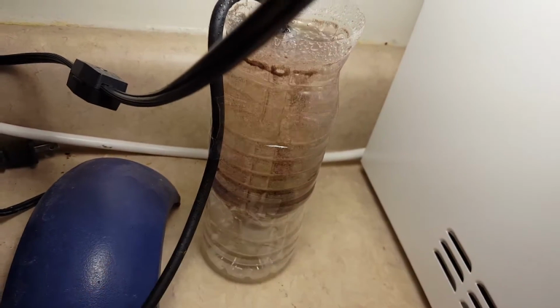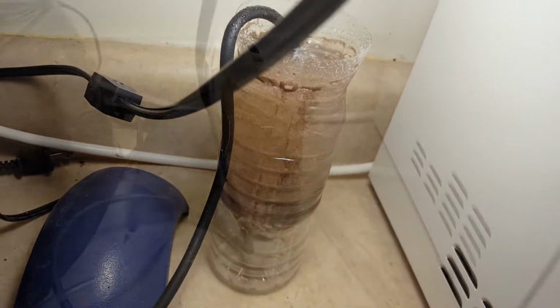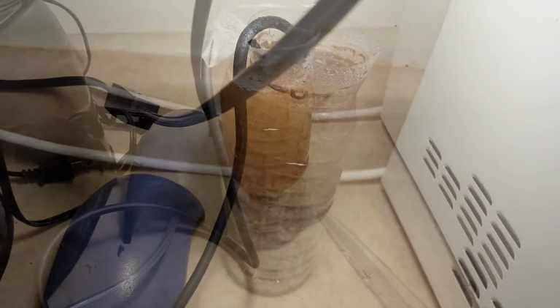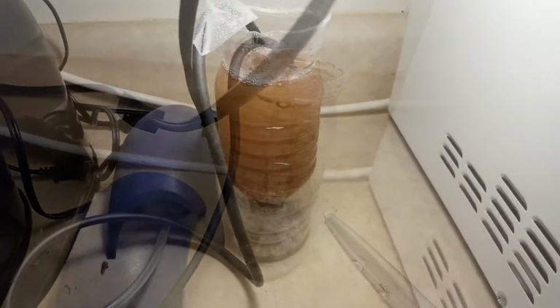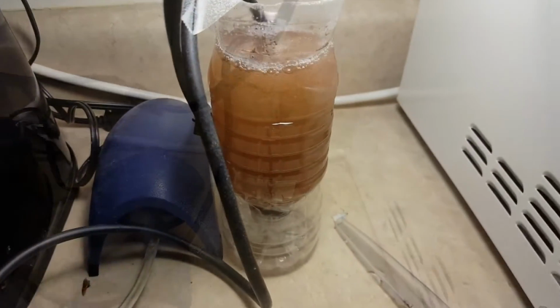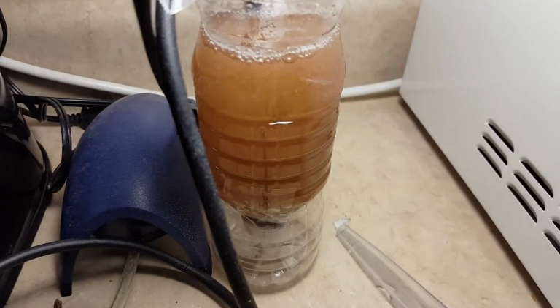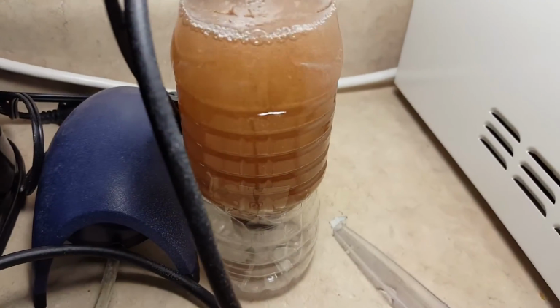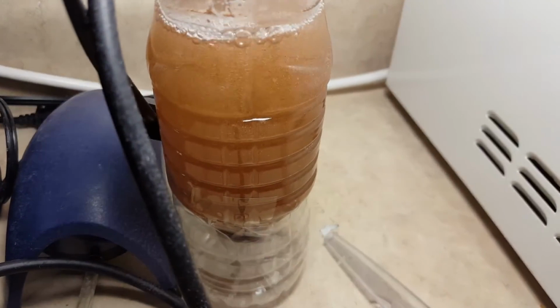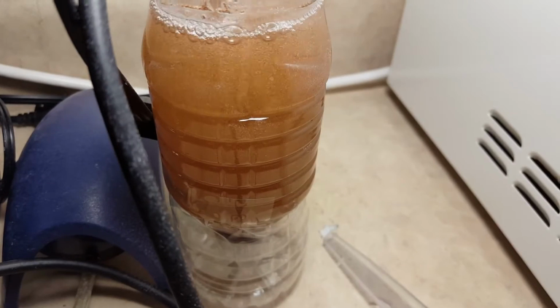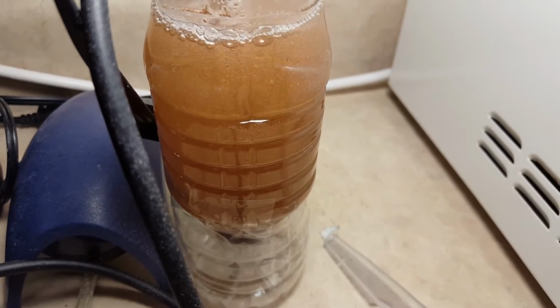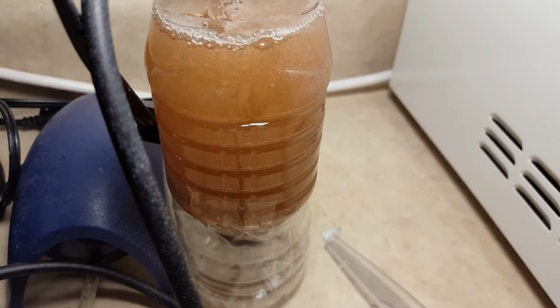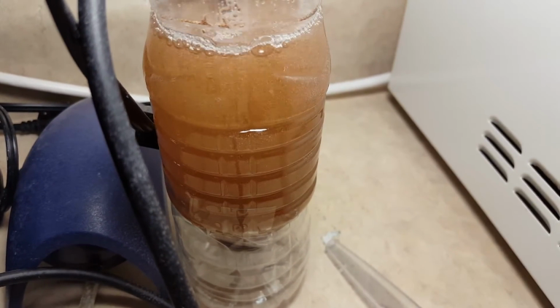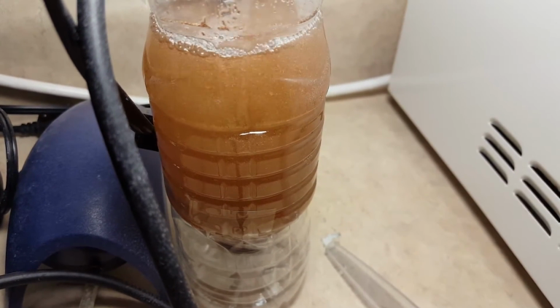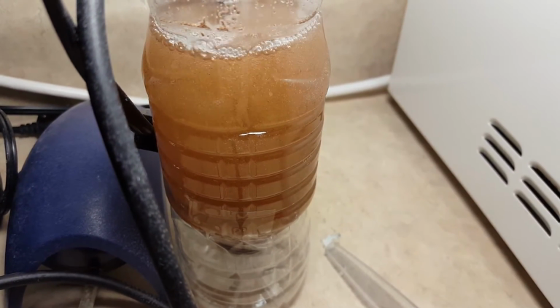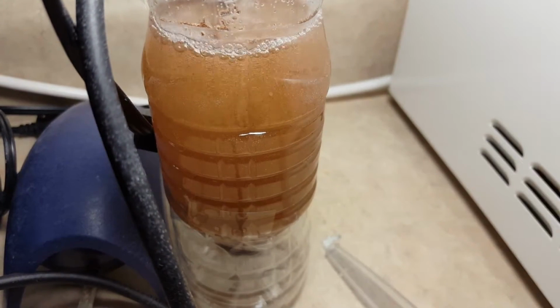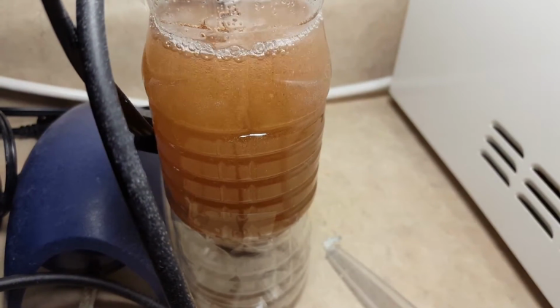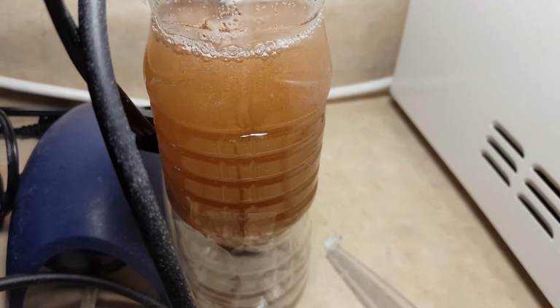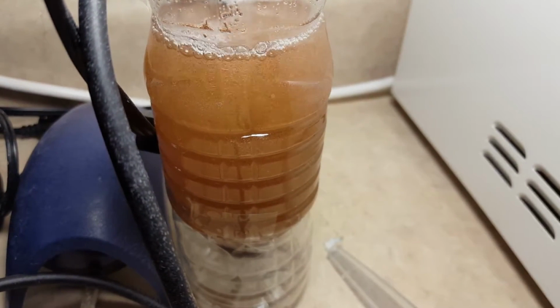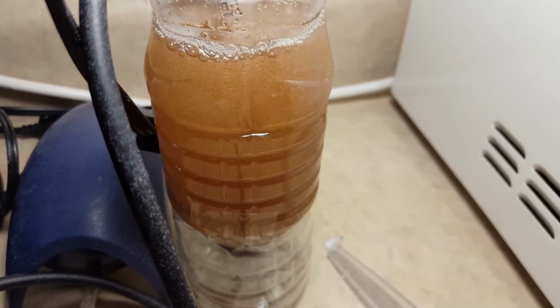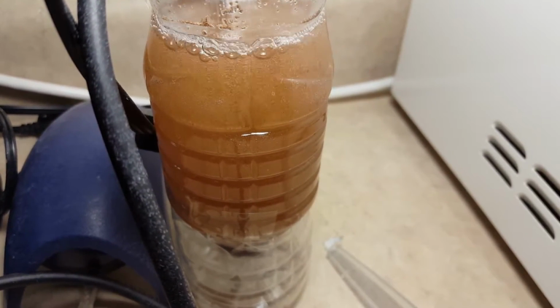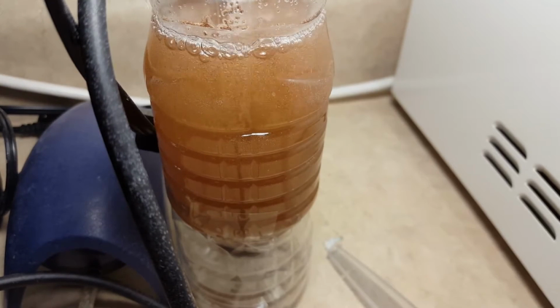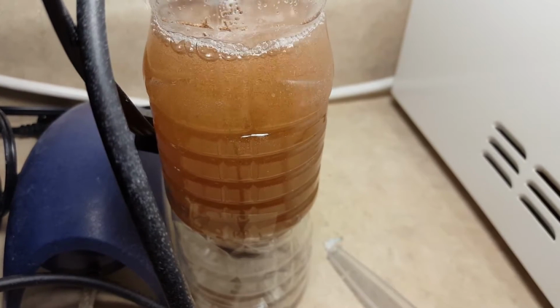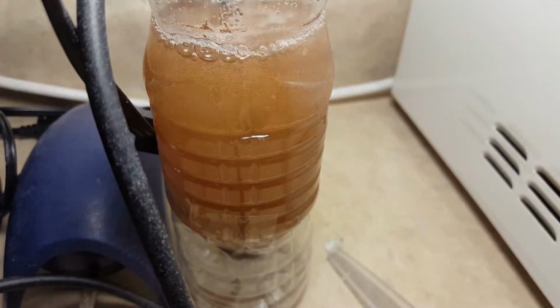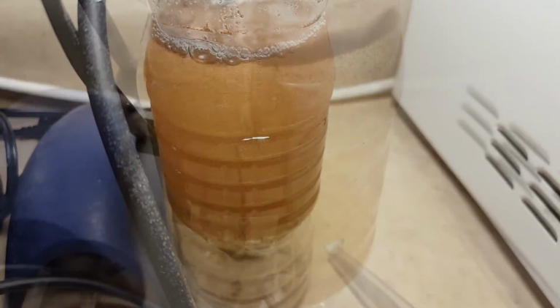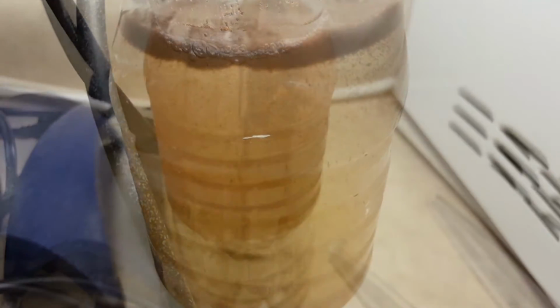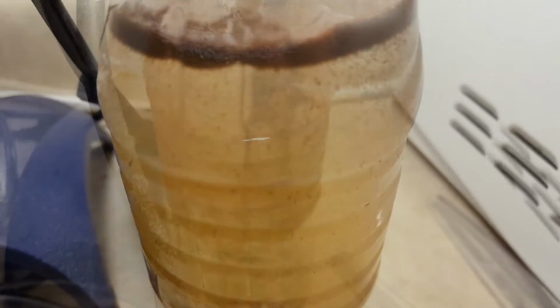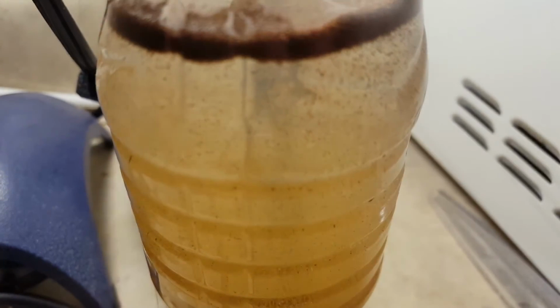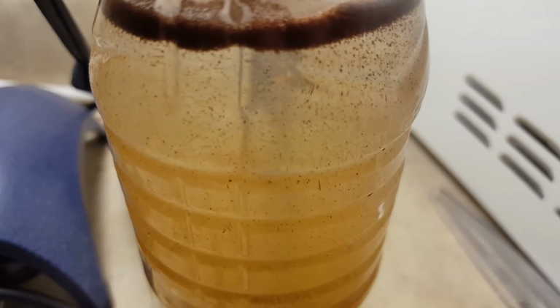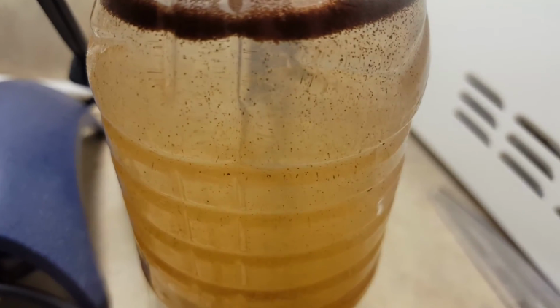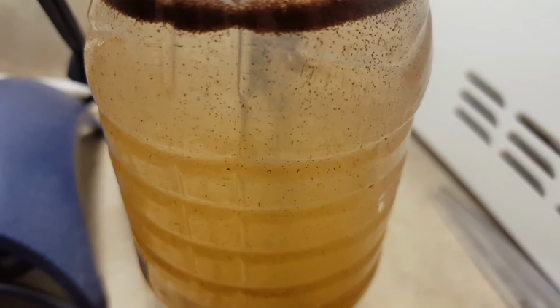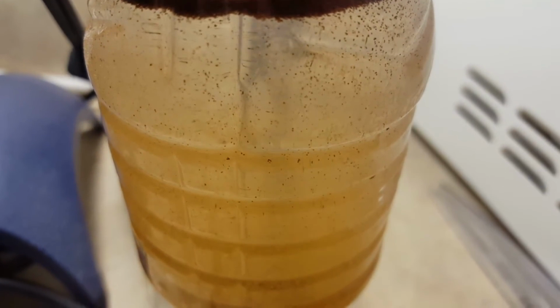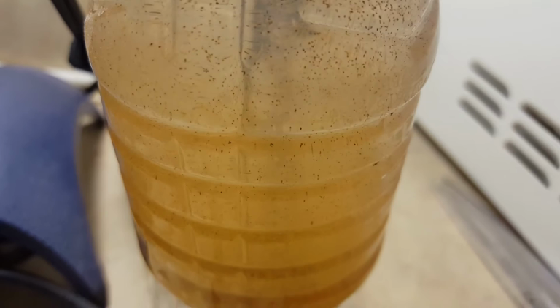To initiate the hatching process, we need to provide some radiation. No, no — put those uranium-235 chunks back in your secret lair, you supervillain. We need light from the visible part of the spectrum. A little desk lamp will do the trick.